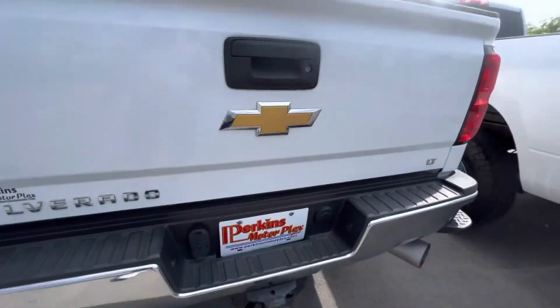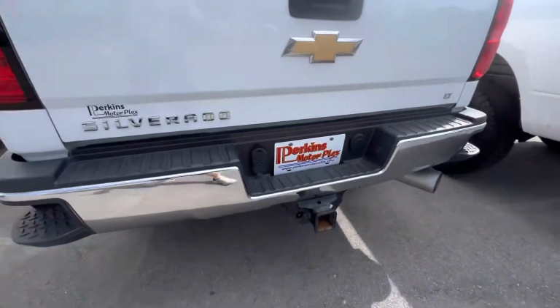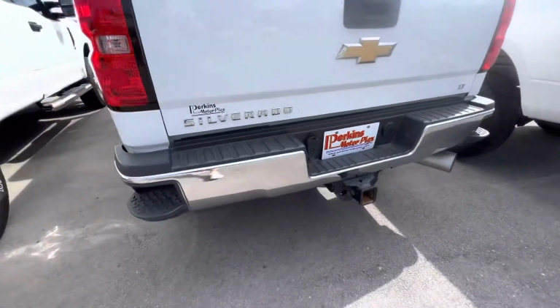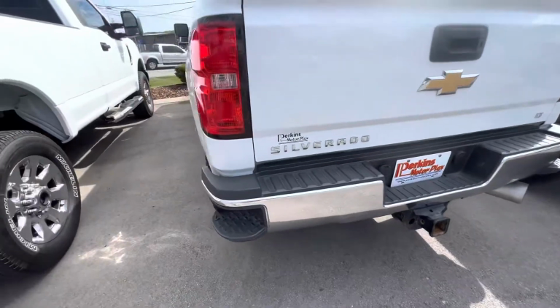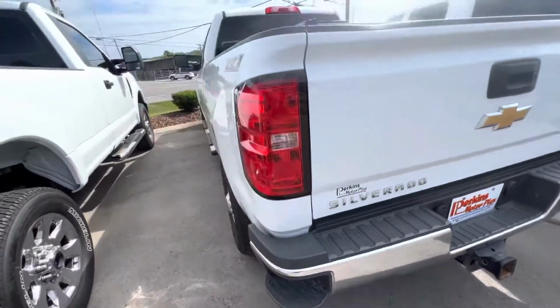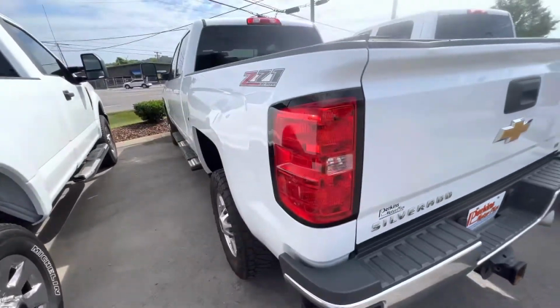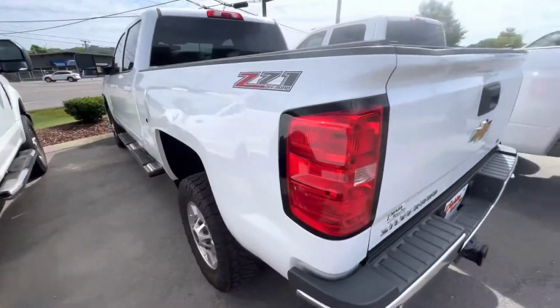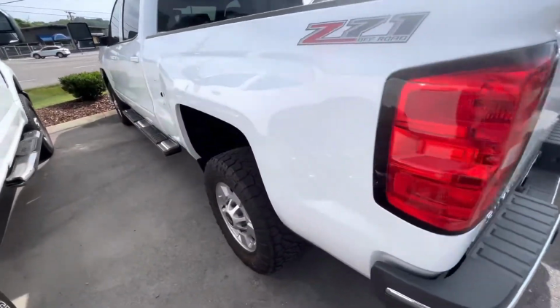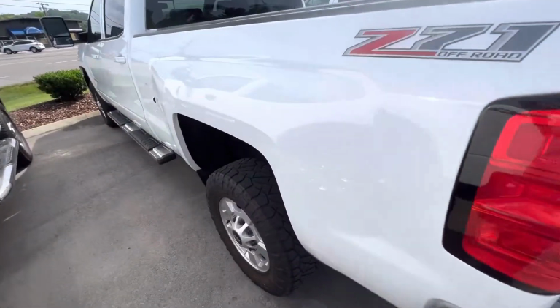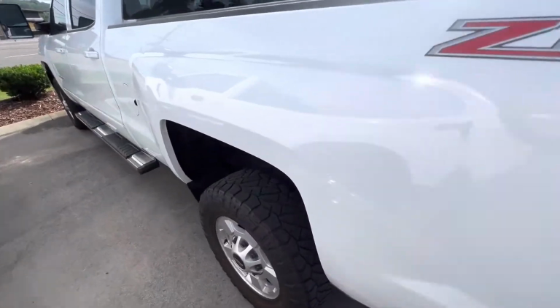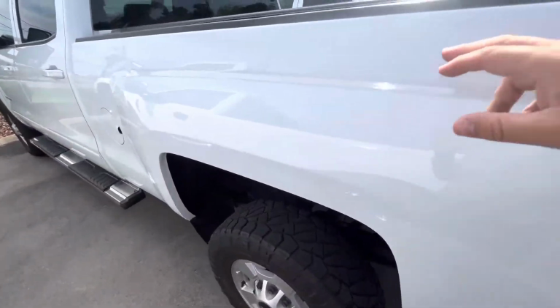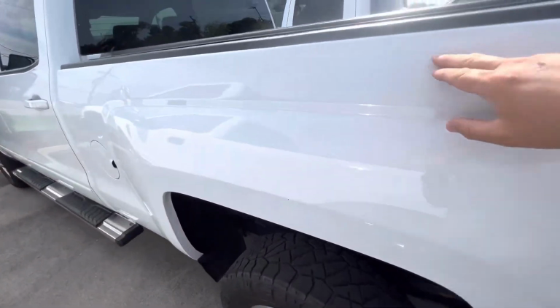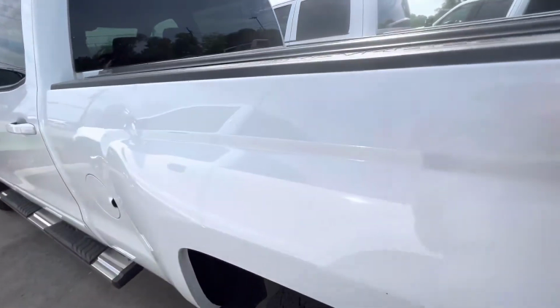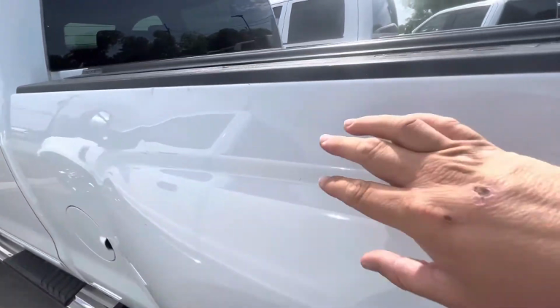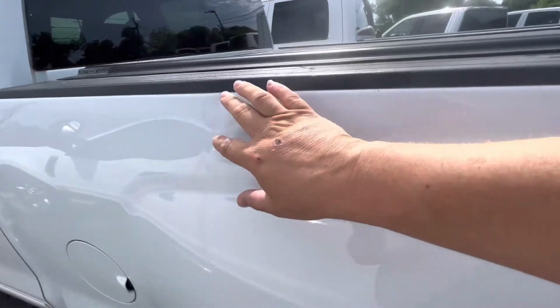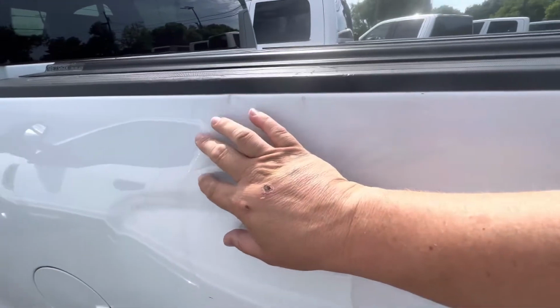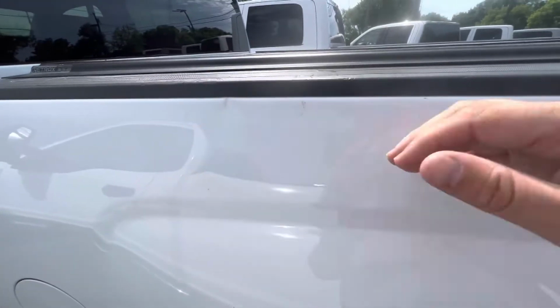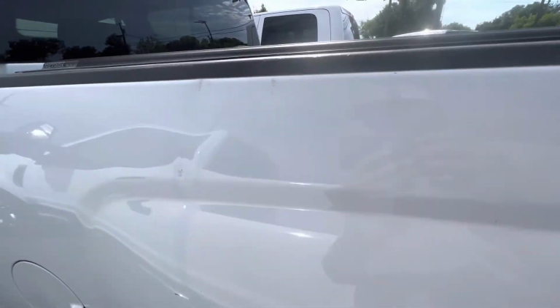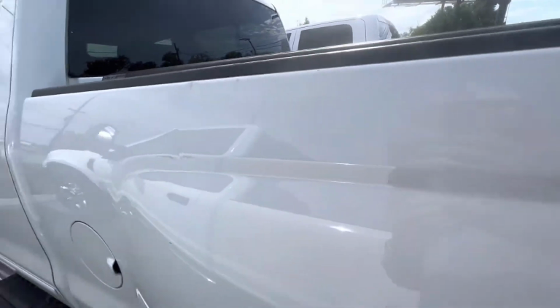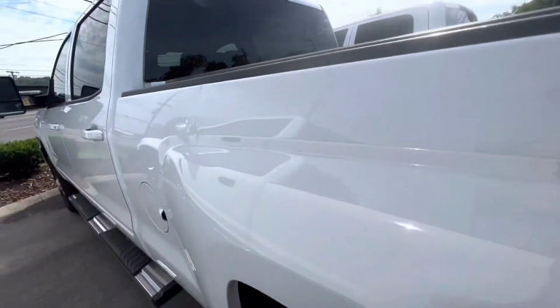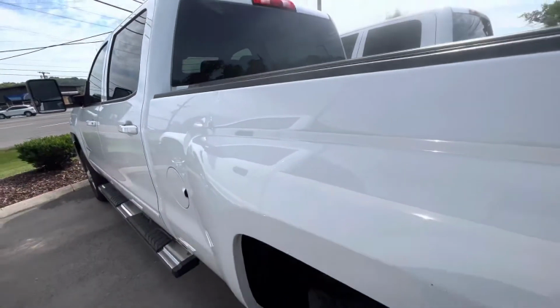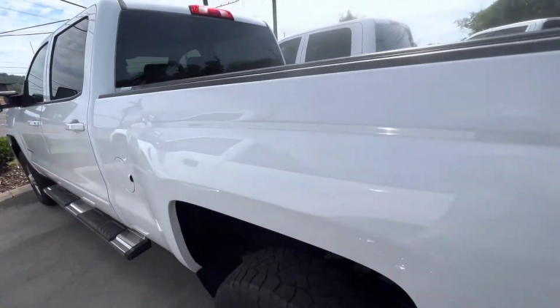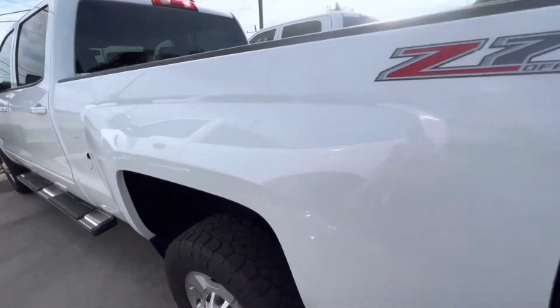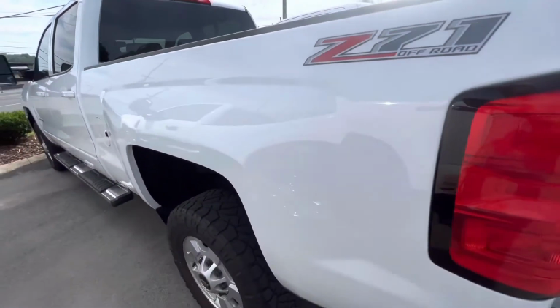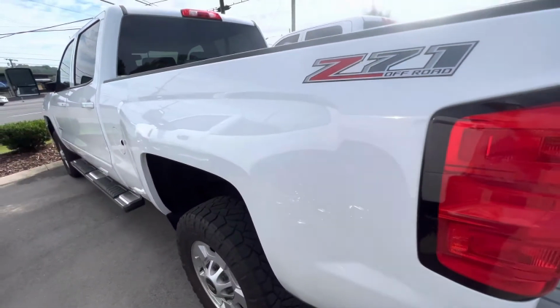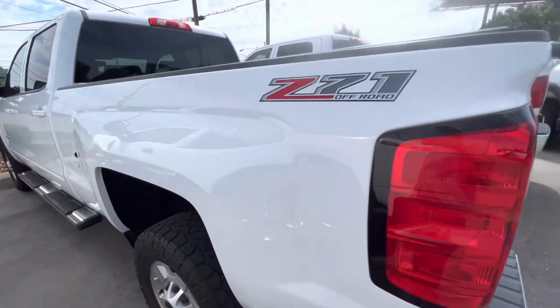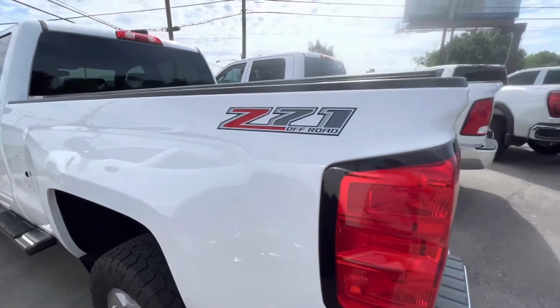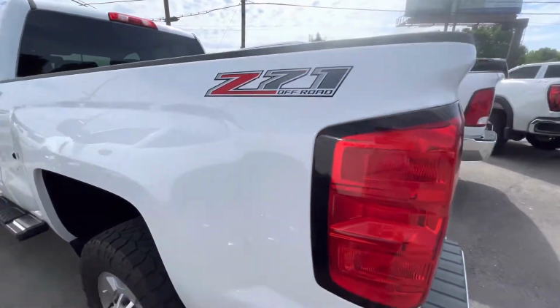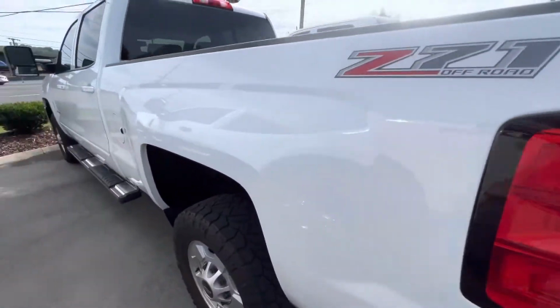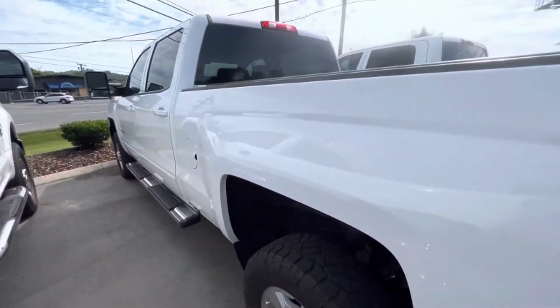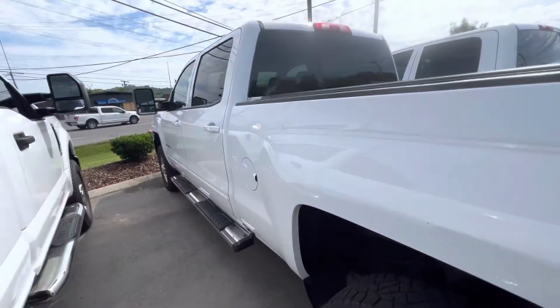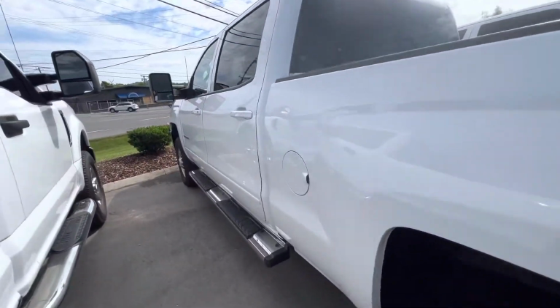There is a rubber mat in the bed. The towing system is there as well. I did notice on this rear fender there are a couple small imperfections in the bed, but nothing crazy, nothing super elaborate or major. Overall it's just in great shape.